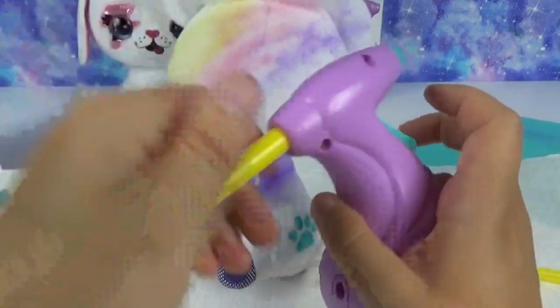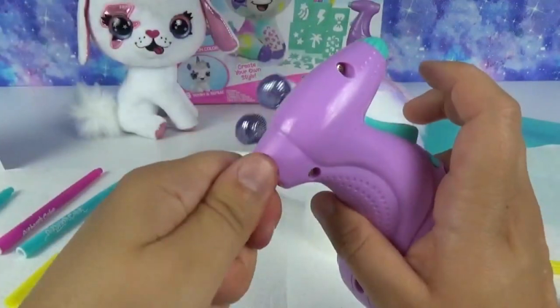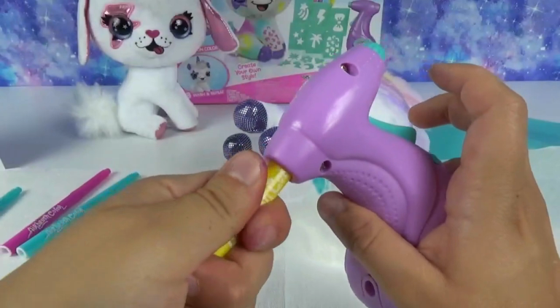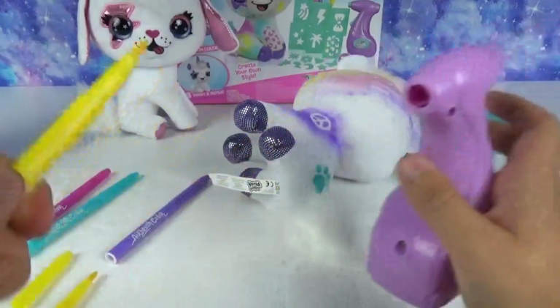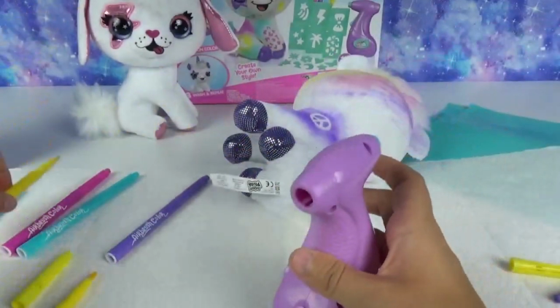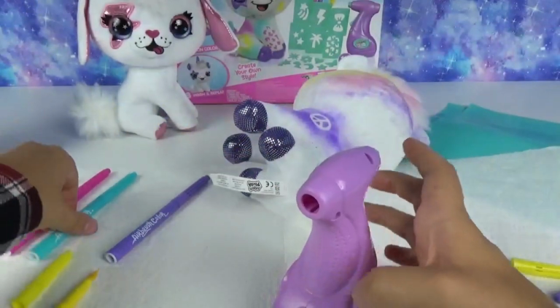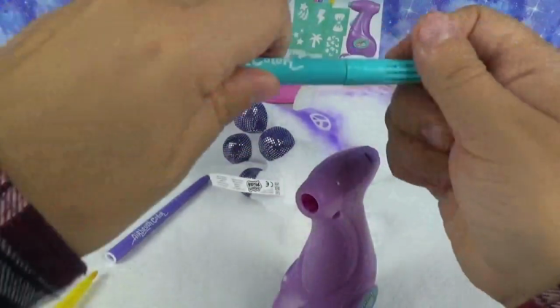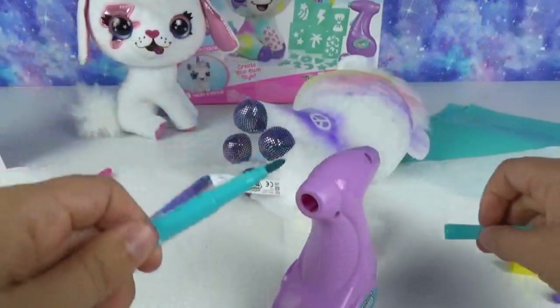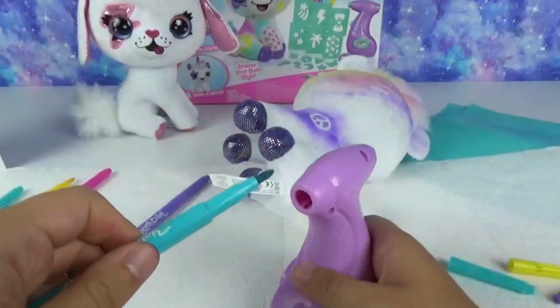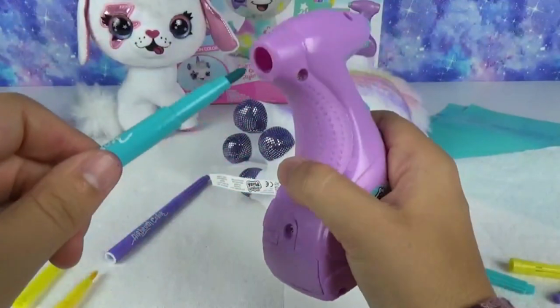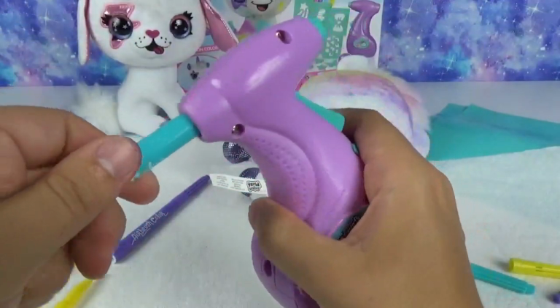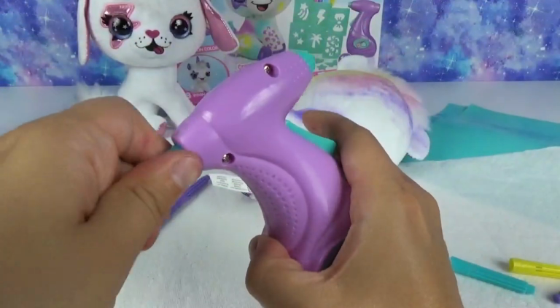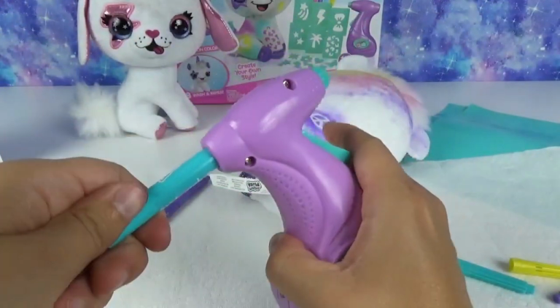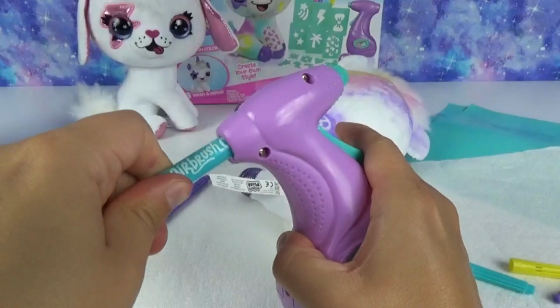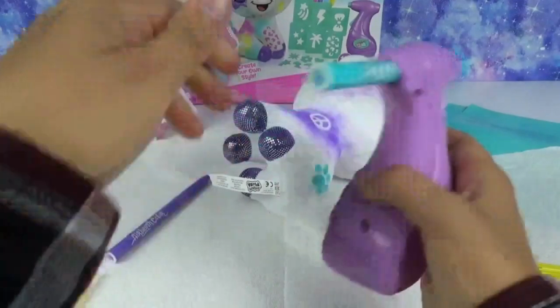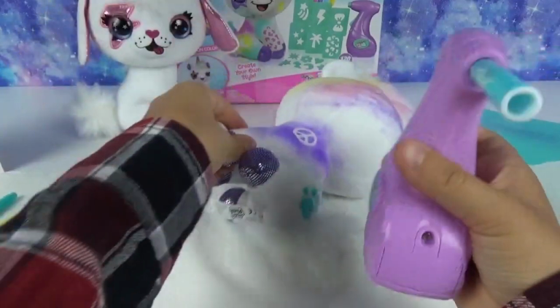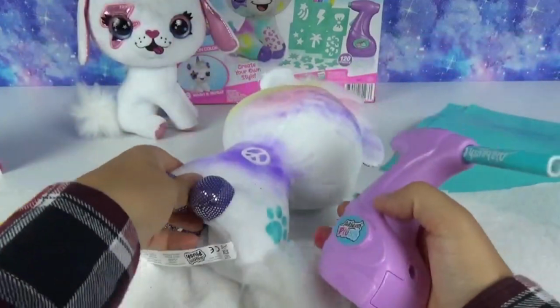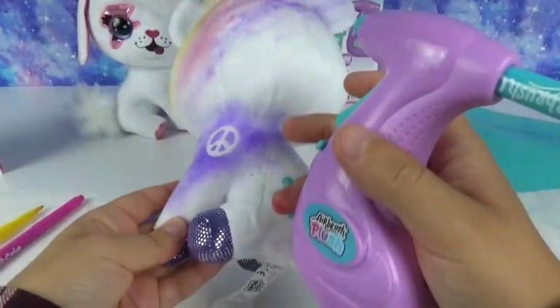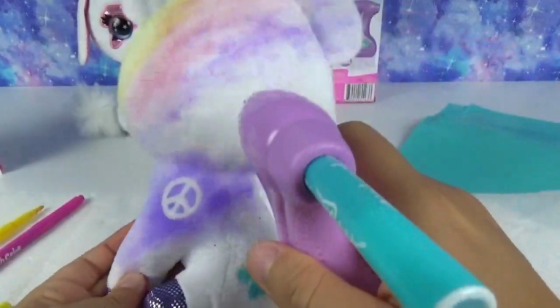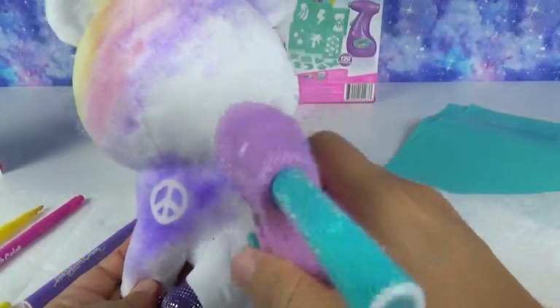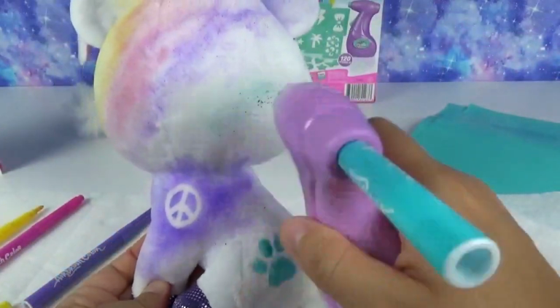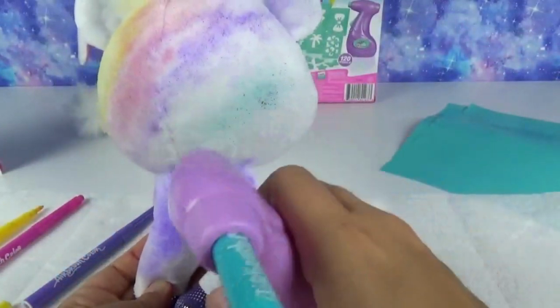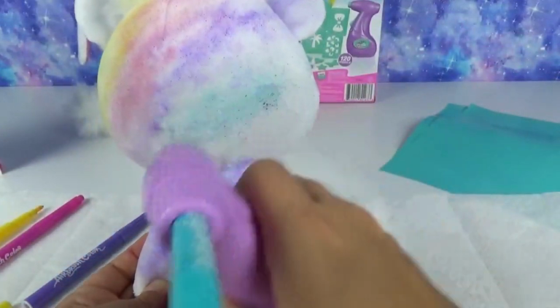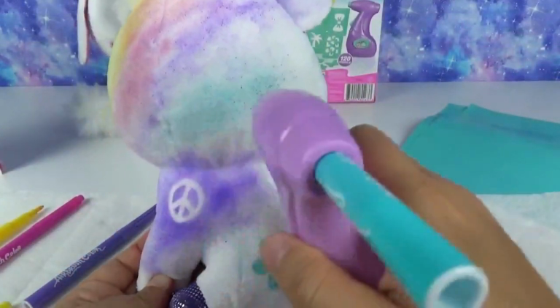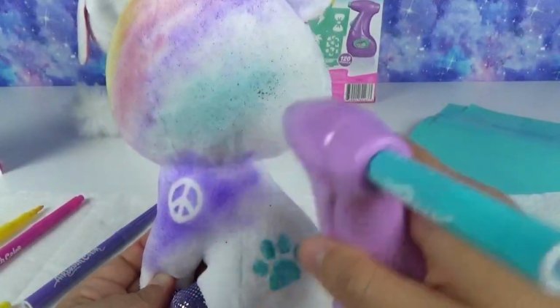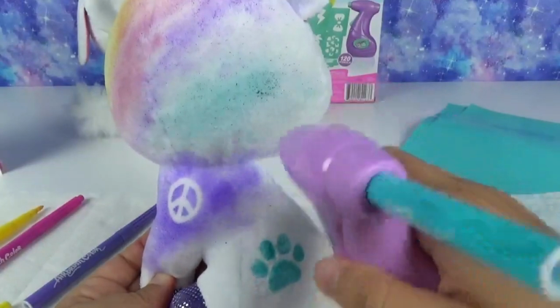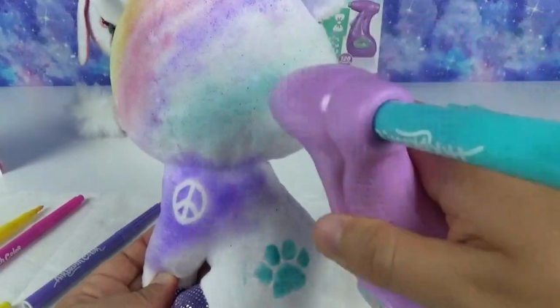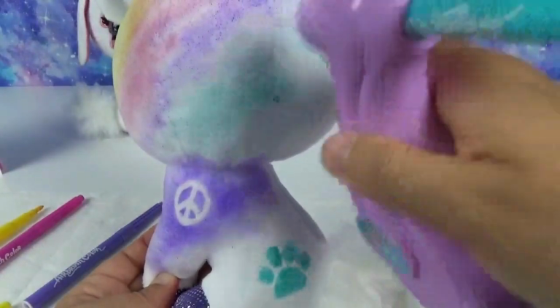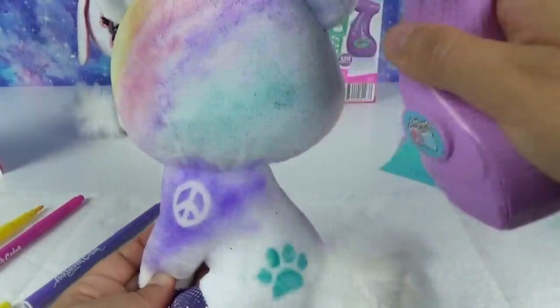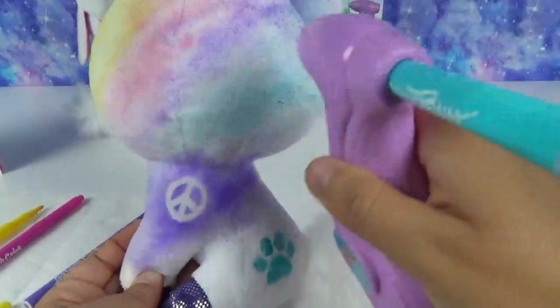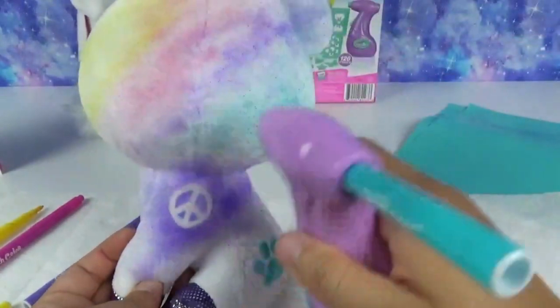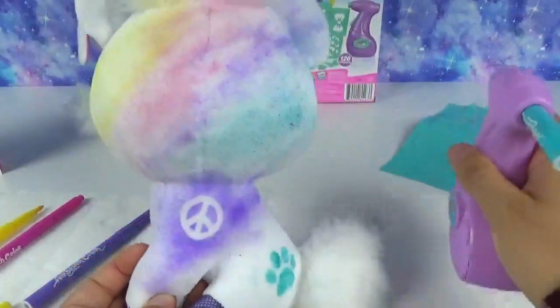Oh, why am I doing yellow? Too excited, I'm not paying attention. Let's do the teal. Ready? Let's finish her off. So neat.